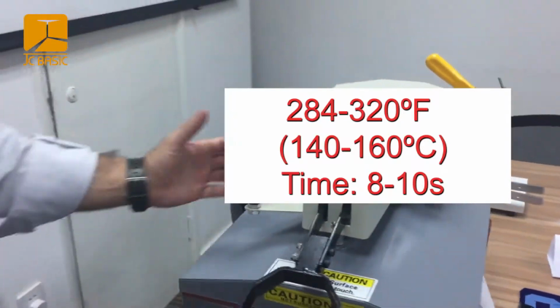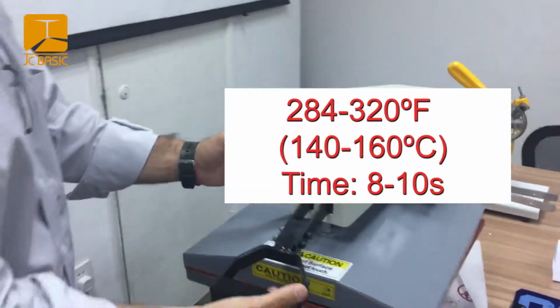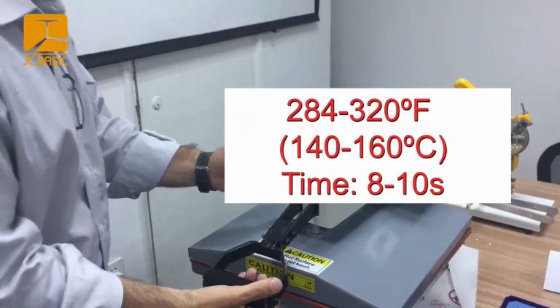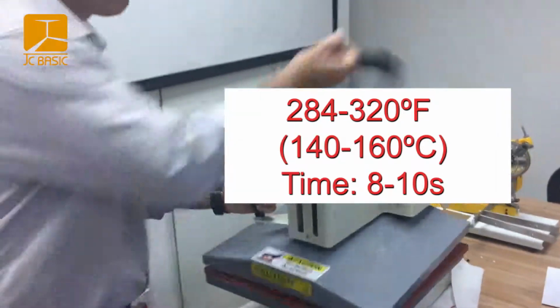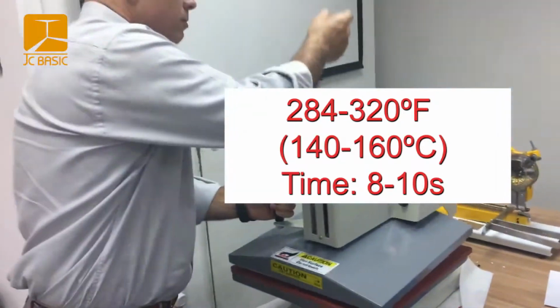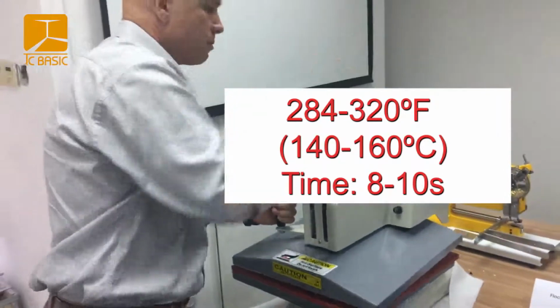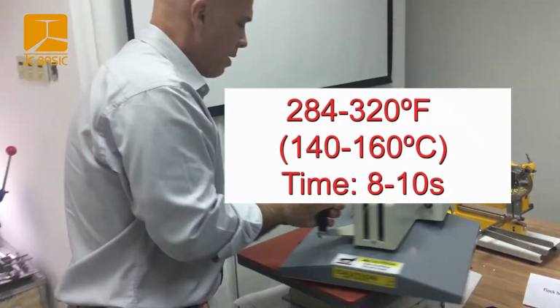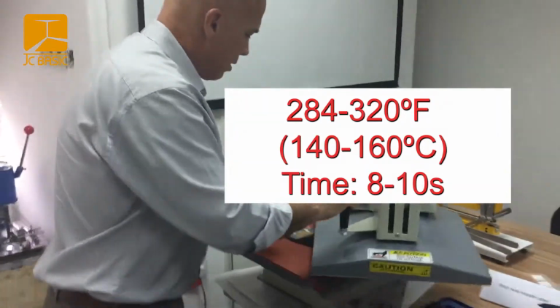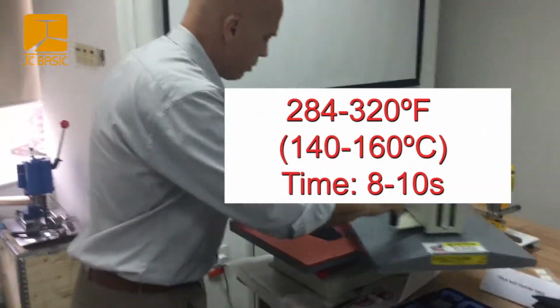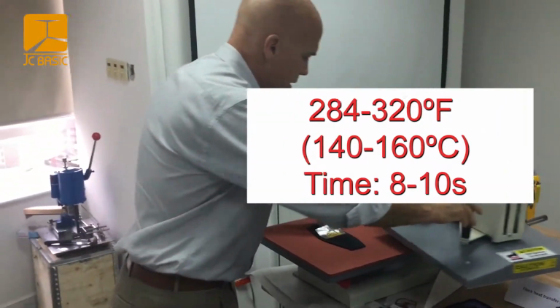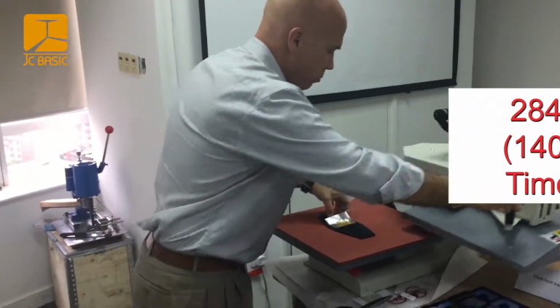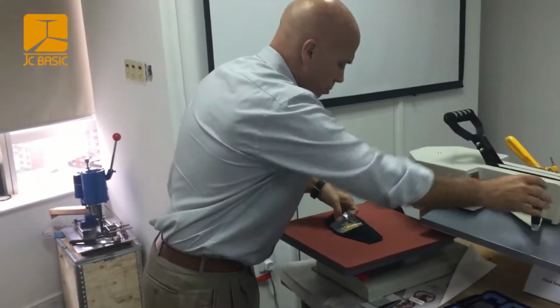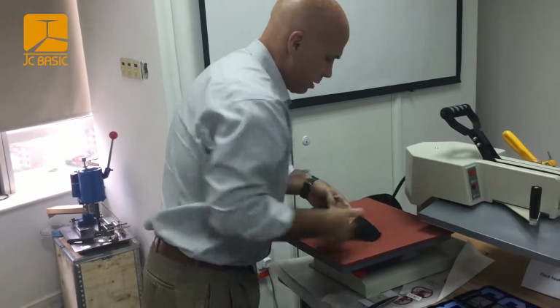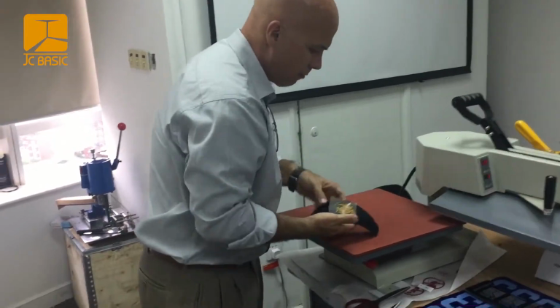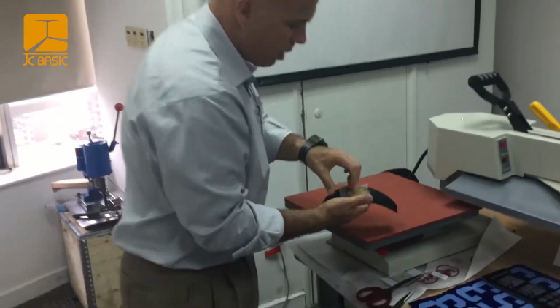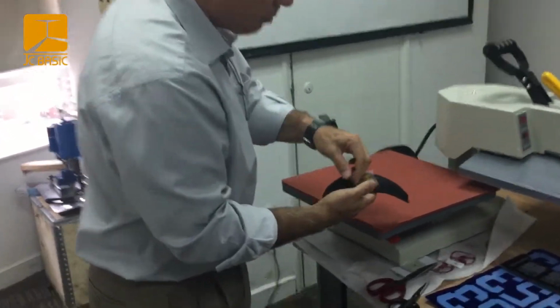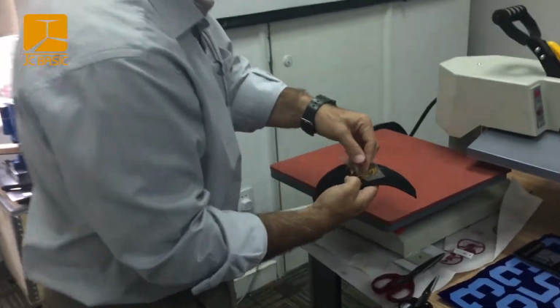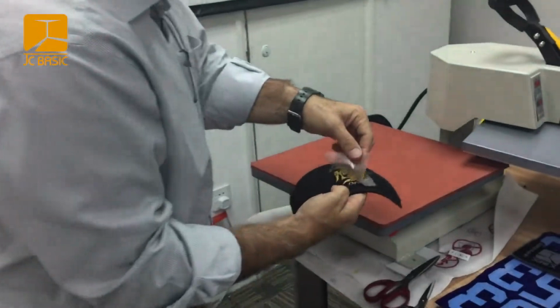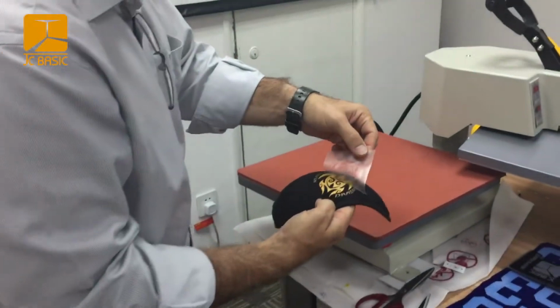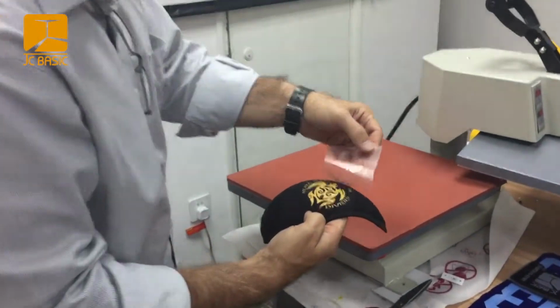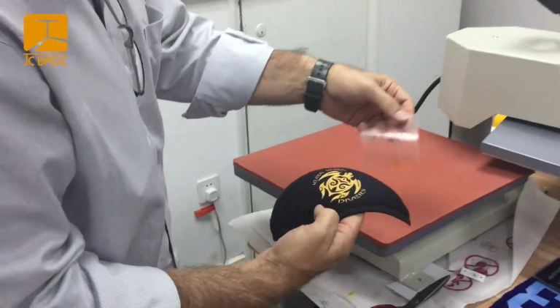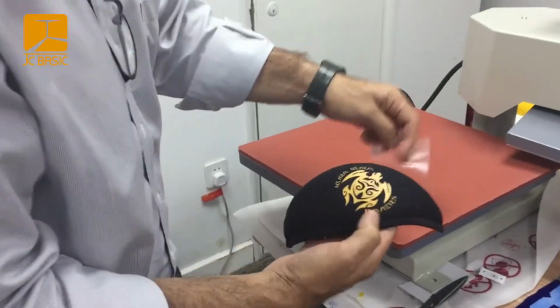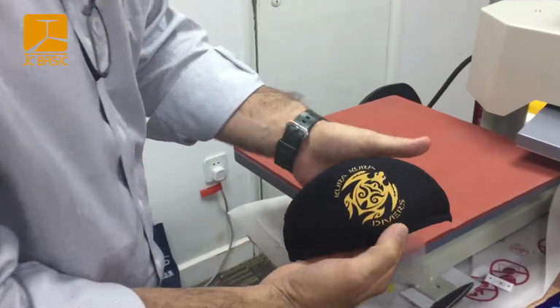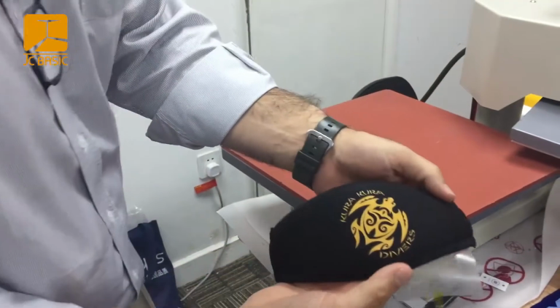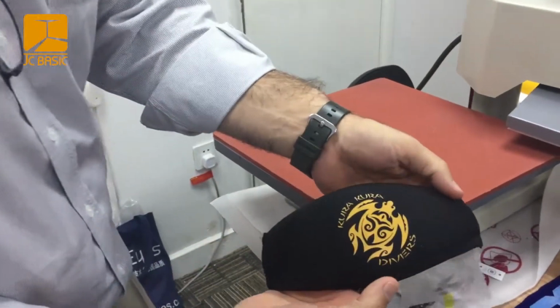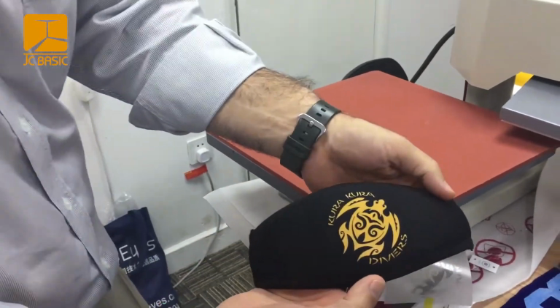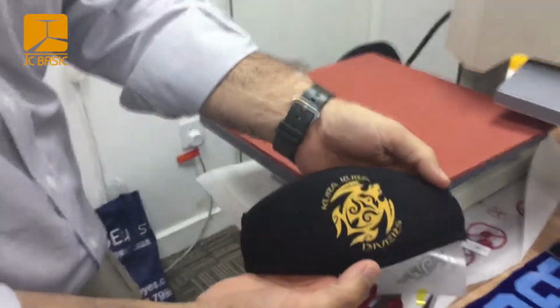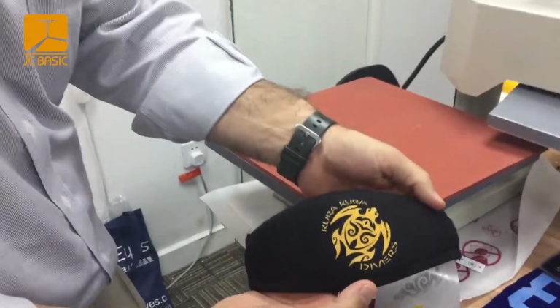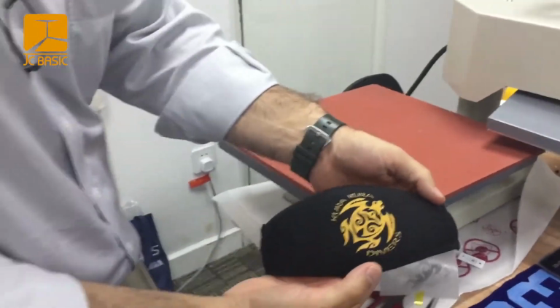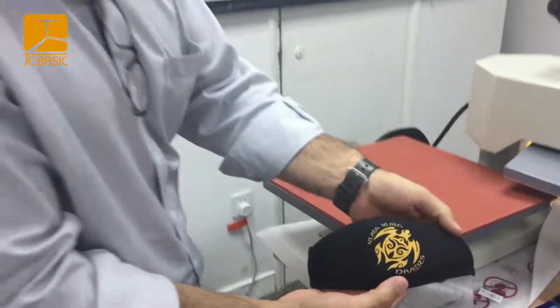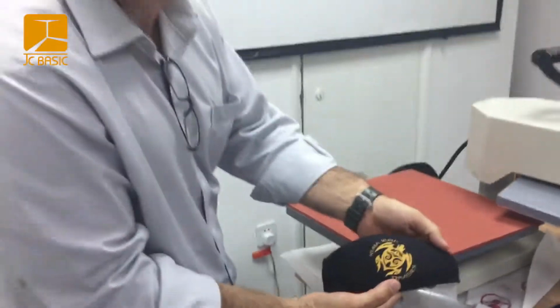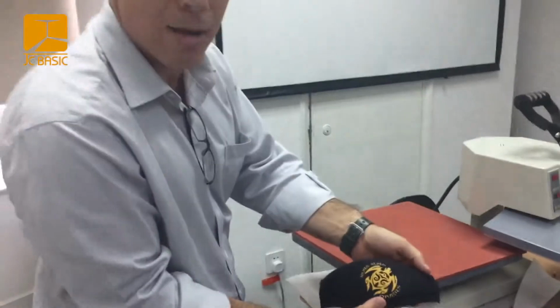As it beeps we open it back up, pull our product off, and we can then hot-remove the backing and we get a perfect transfer every time.